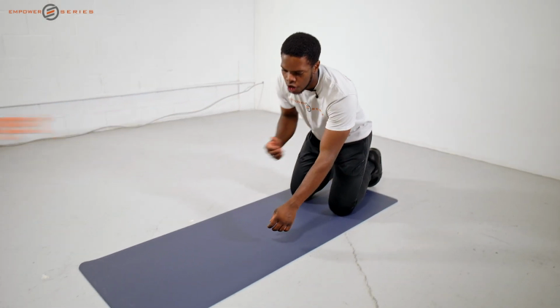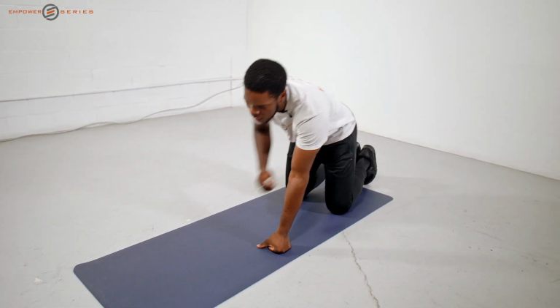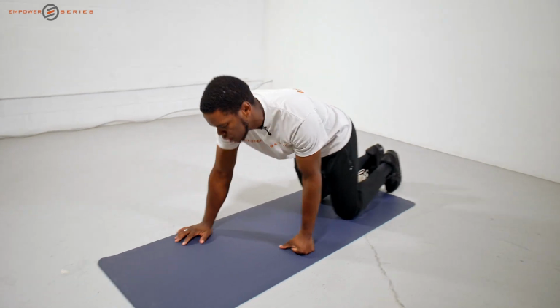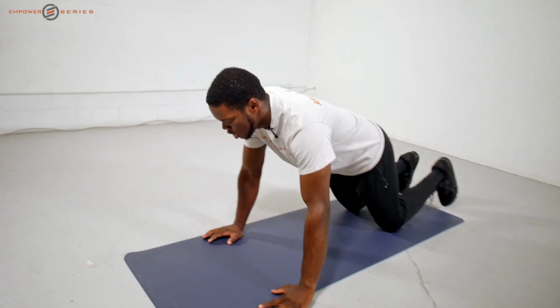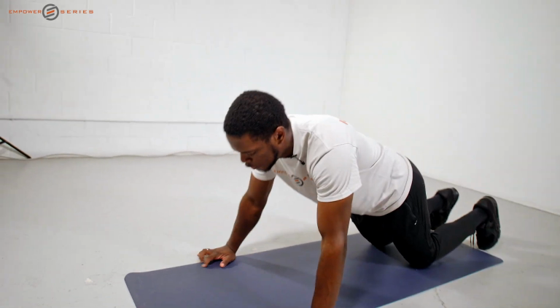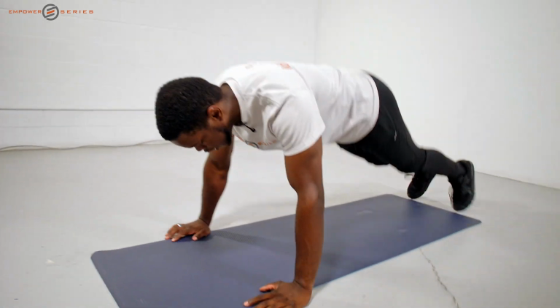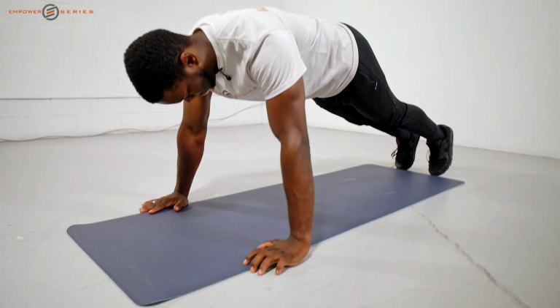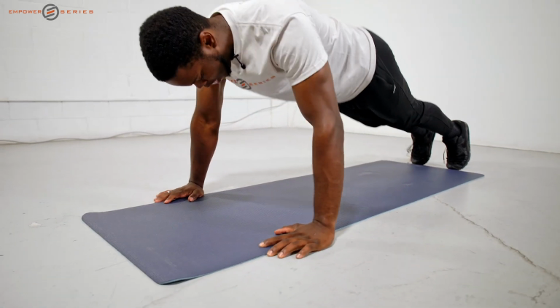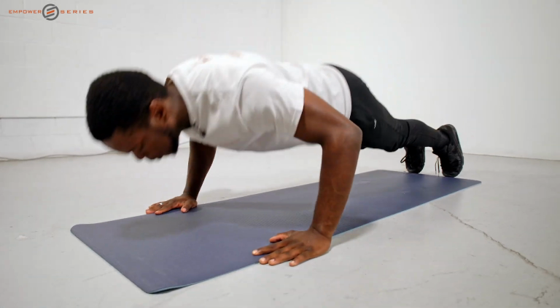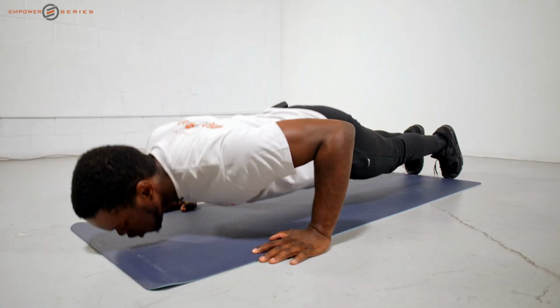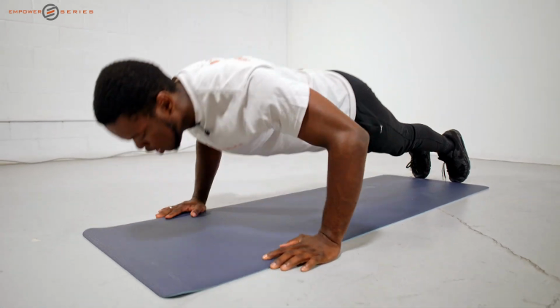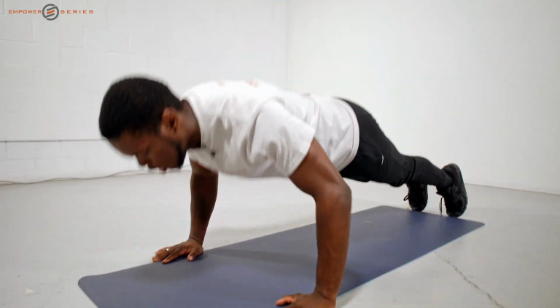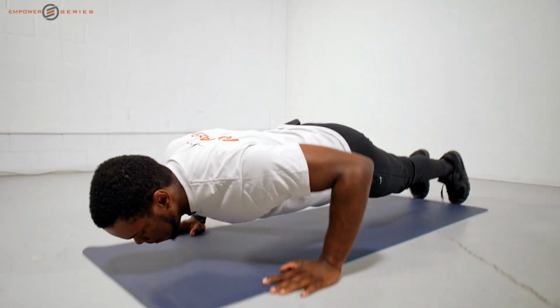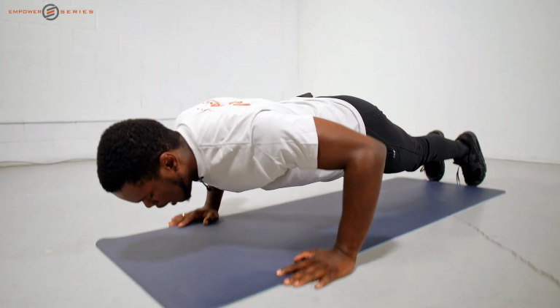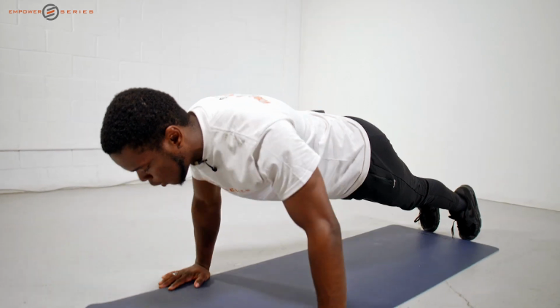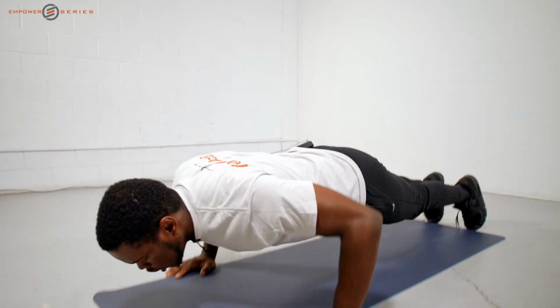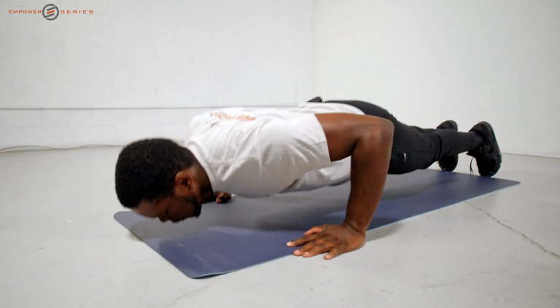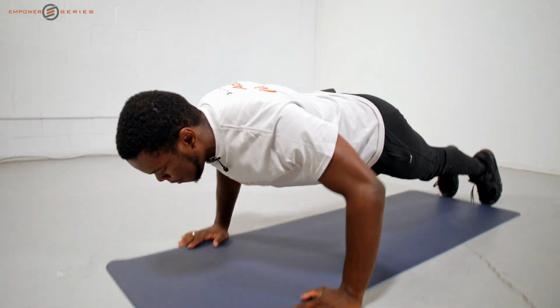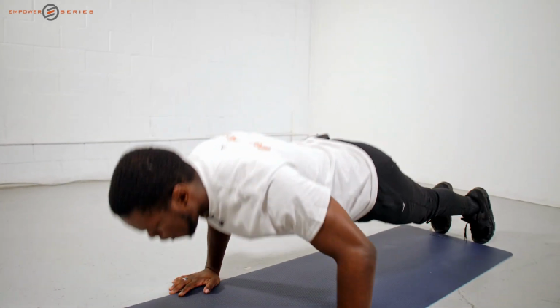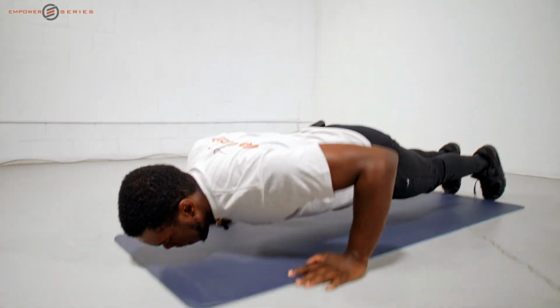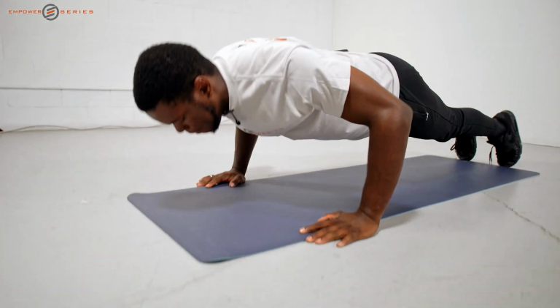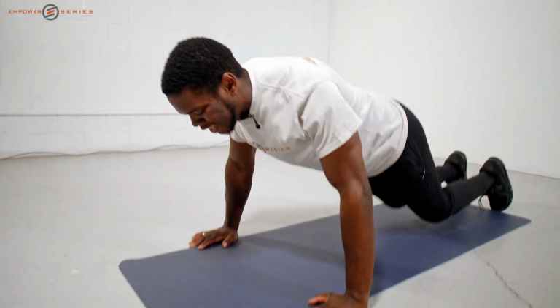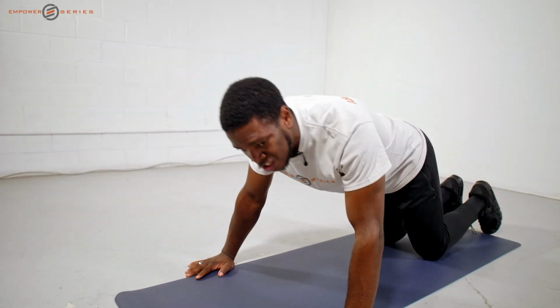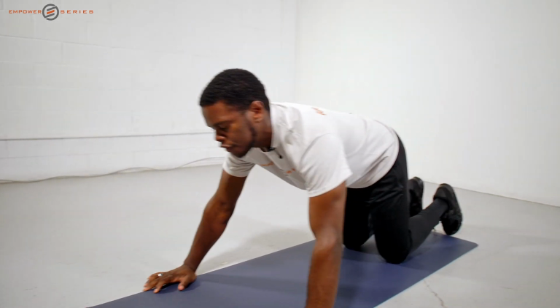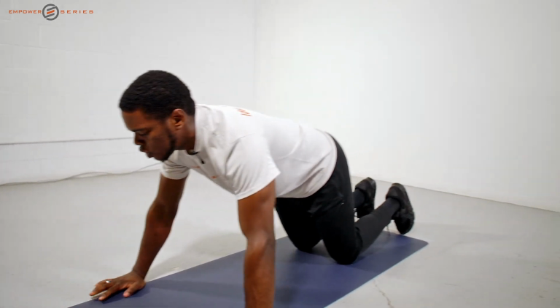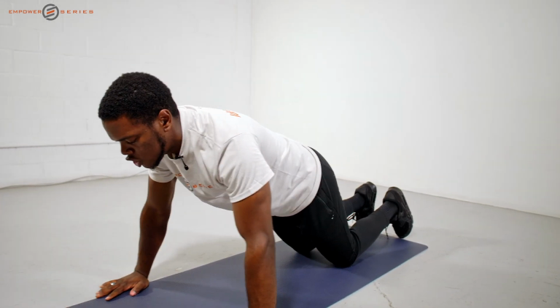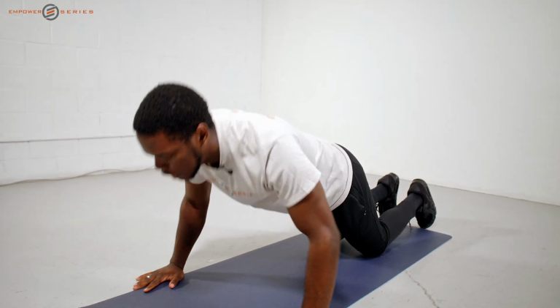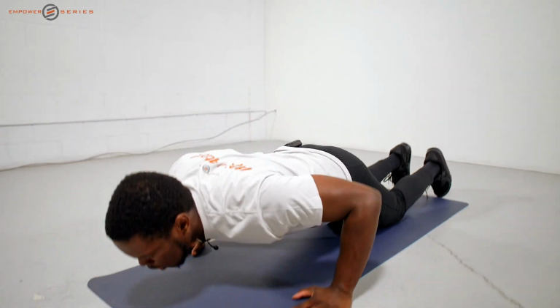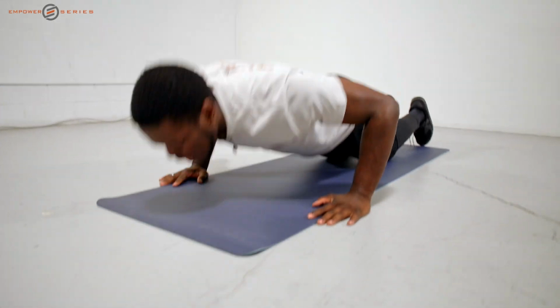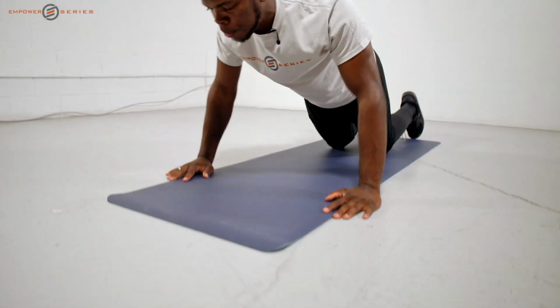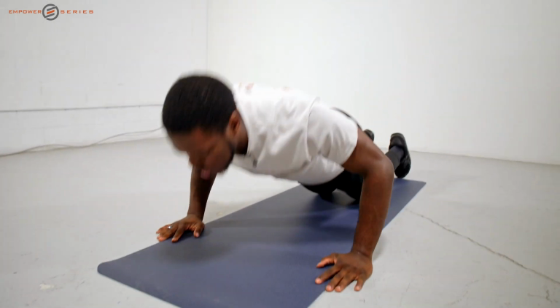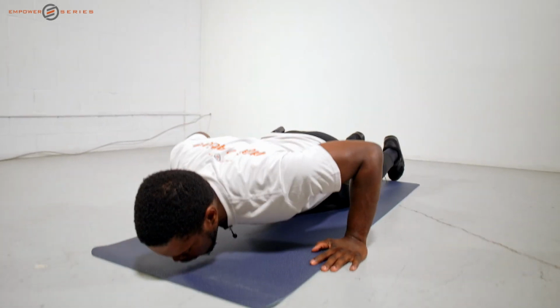Starting off with the classic push — the push-up. Hands just right under shoulder width apart. If that feels a little bit too difficult, go ahead and drop to the knees. It's not a sissy push-up, it's just a regression.